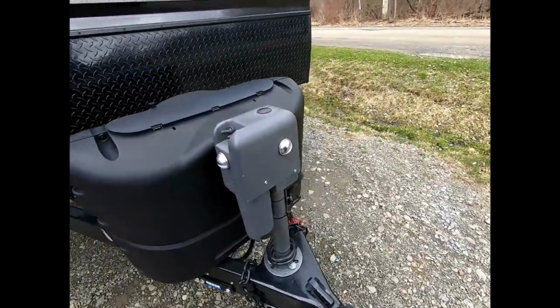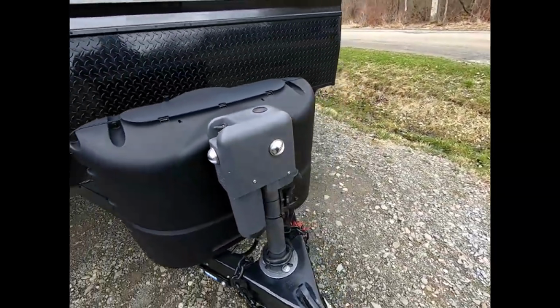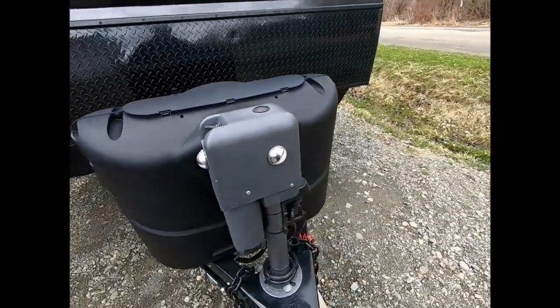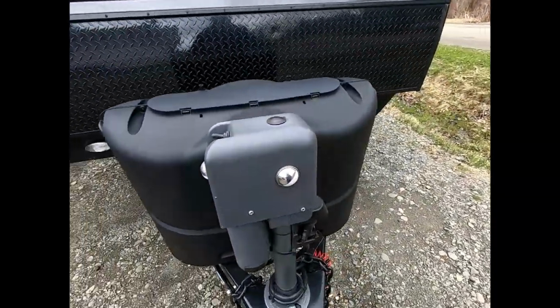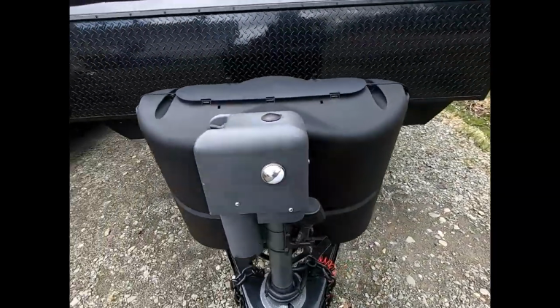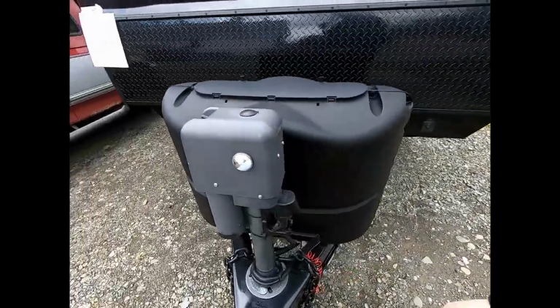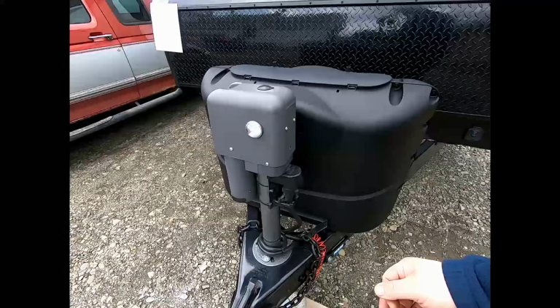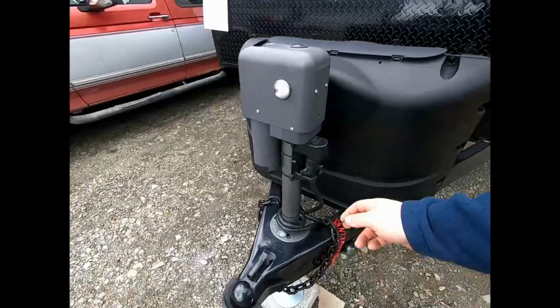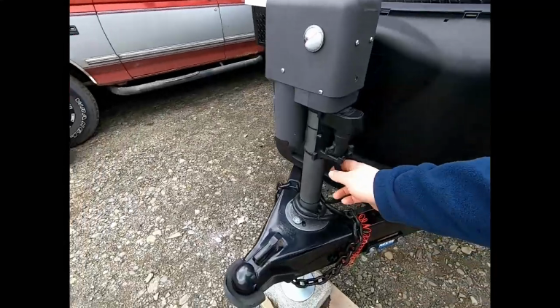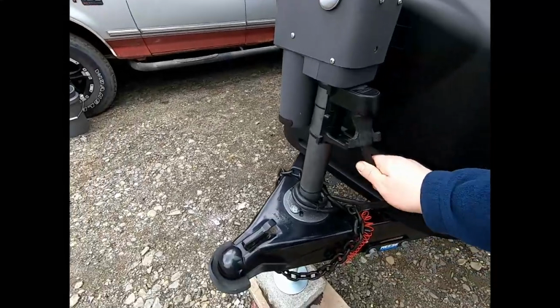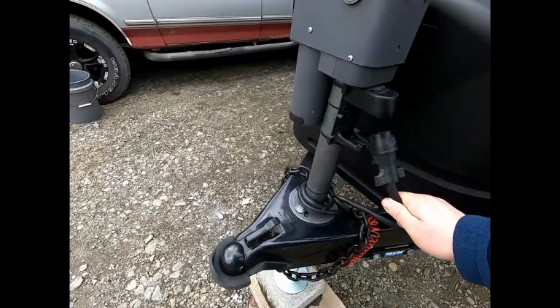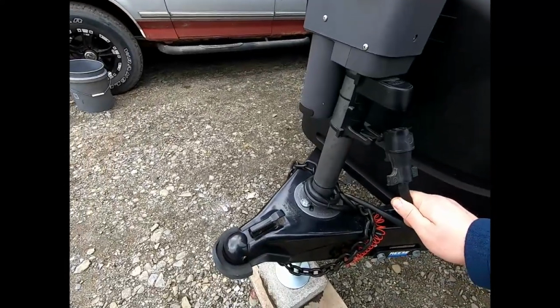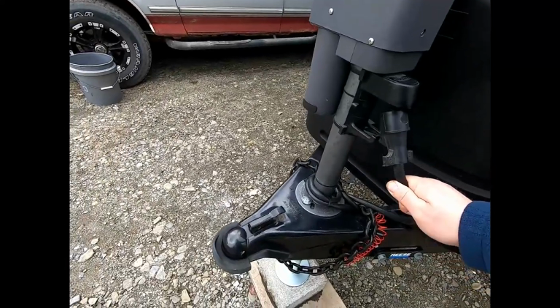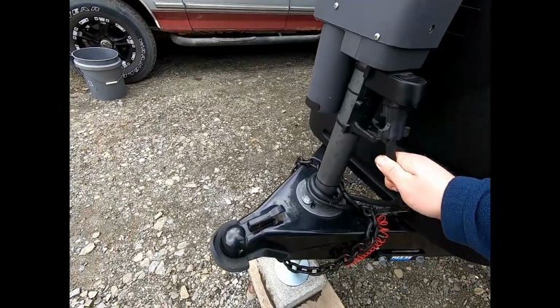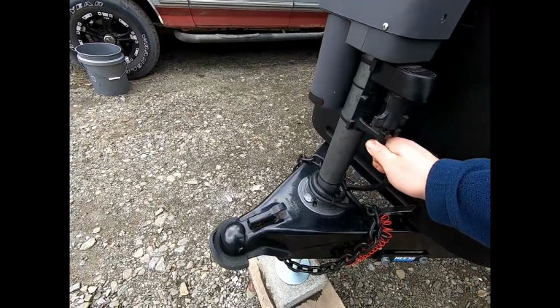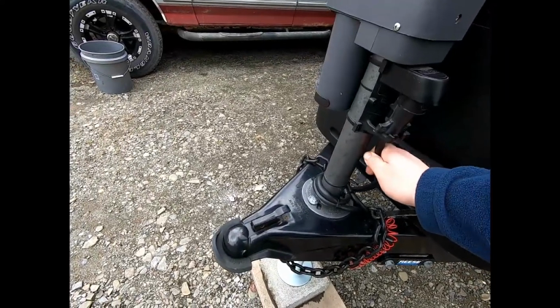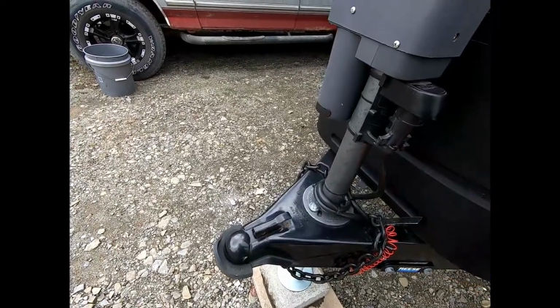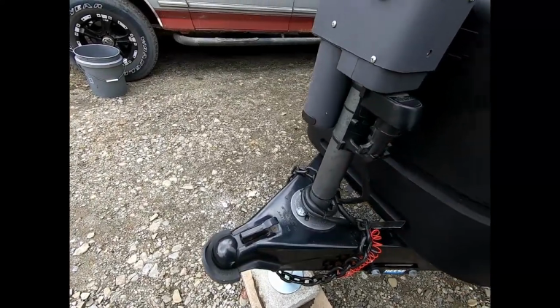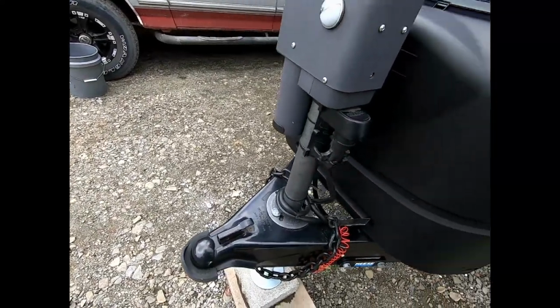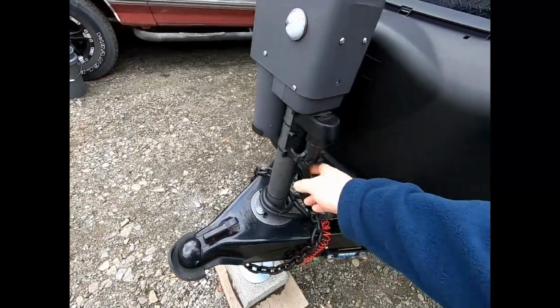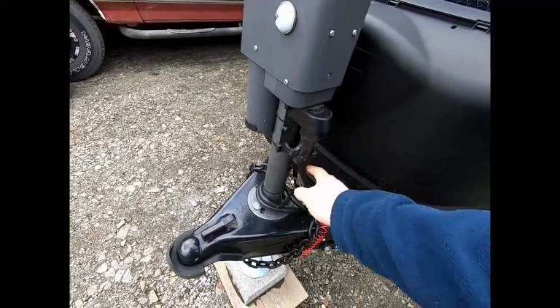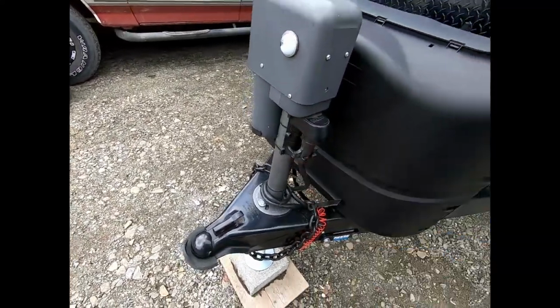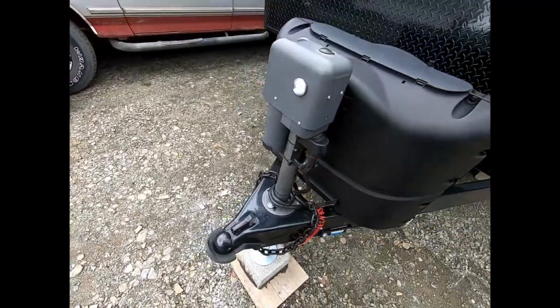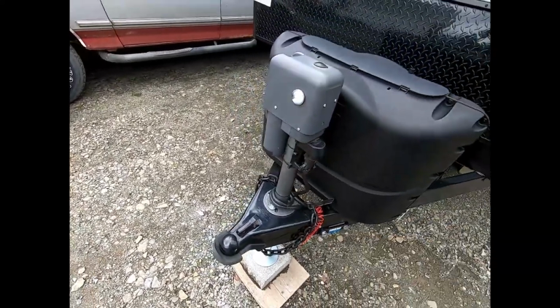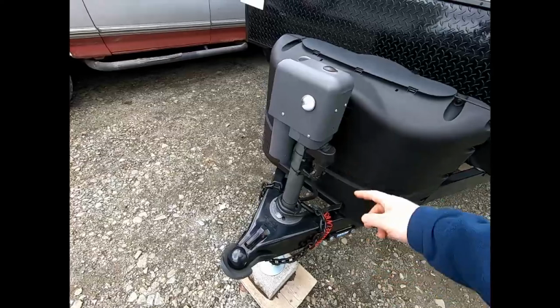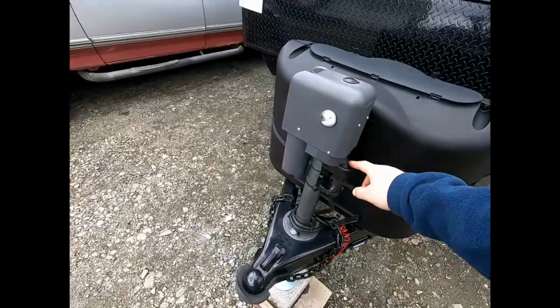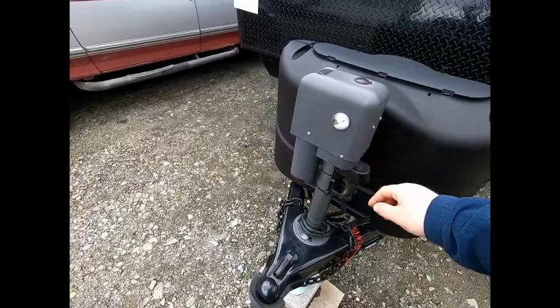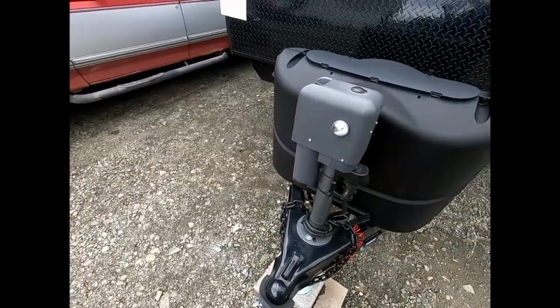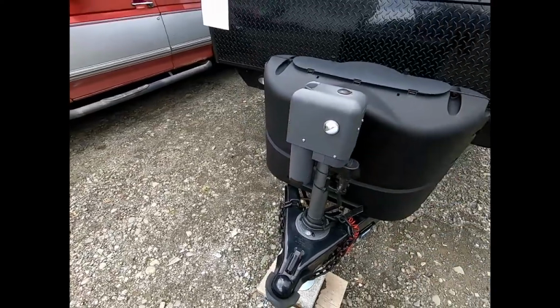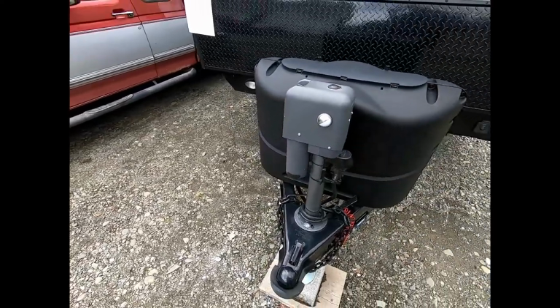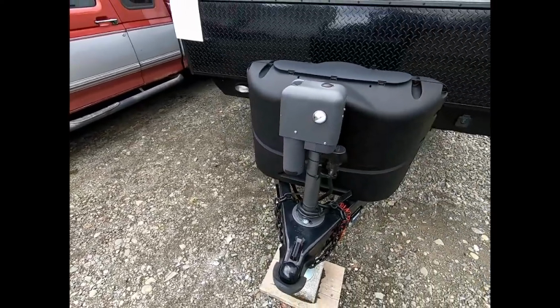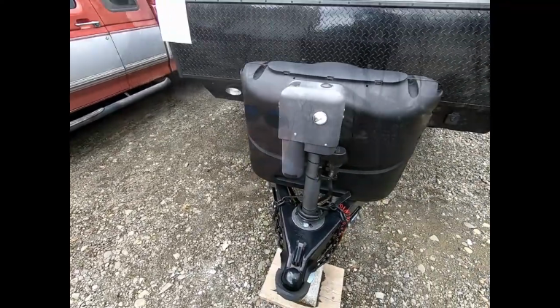I also want to point out that it's got this cute little feature of the ability to store the seven pin plug so it stays out of the weather and no water gets in it.